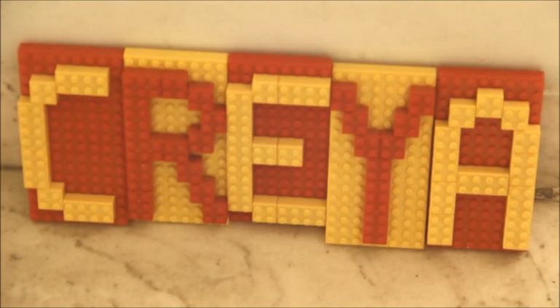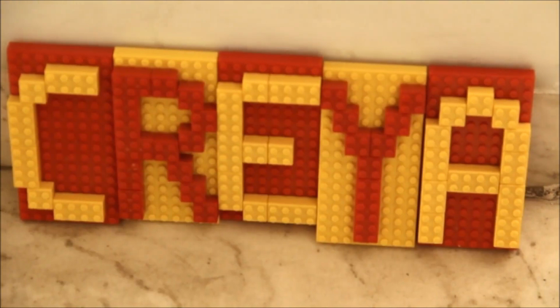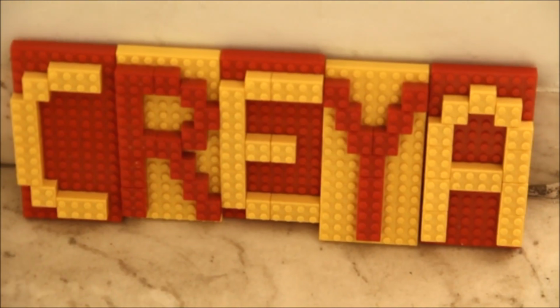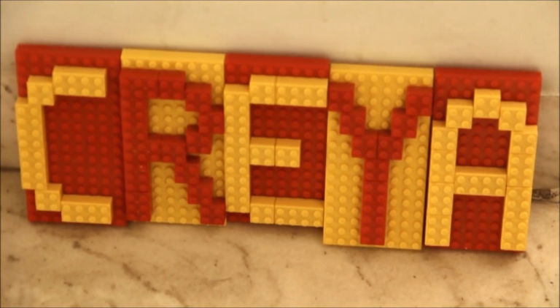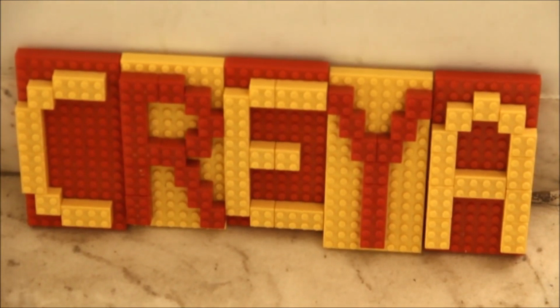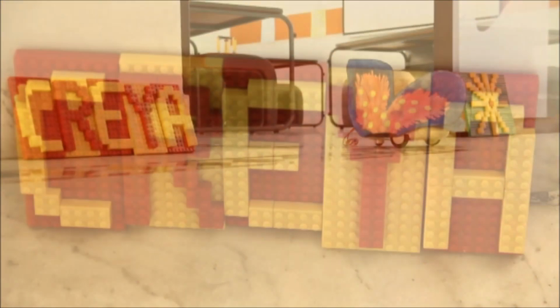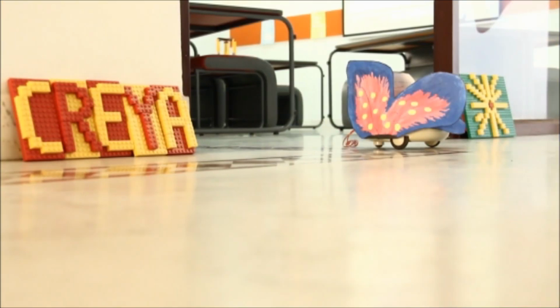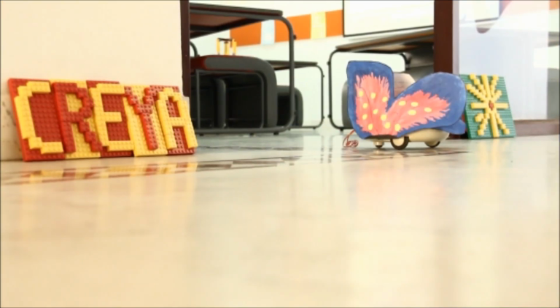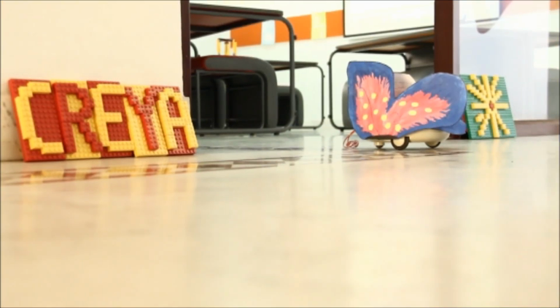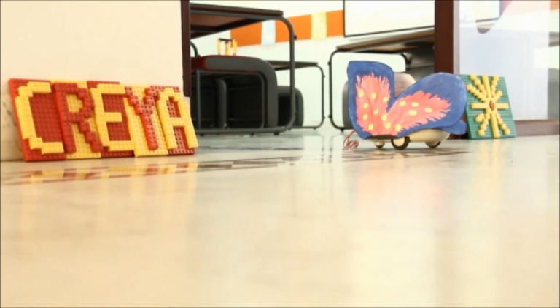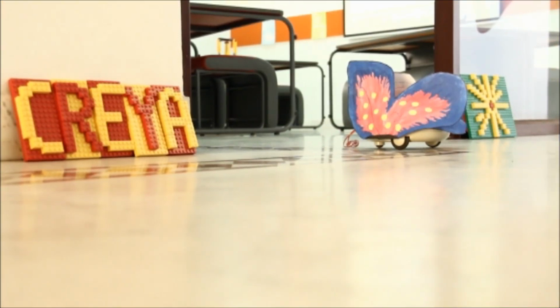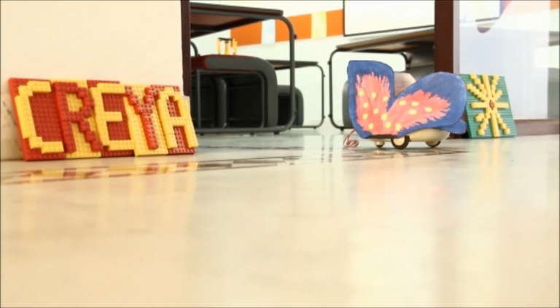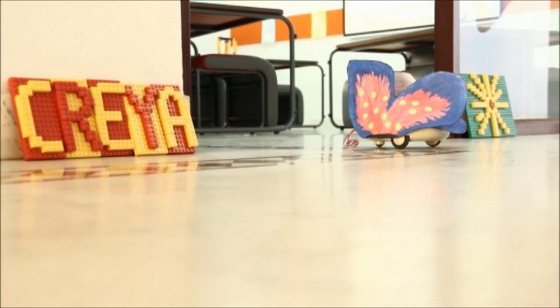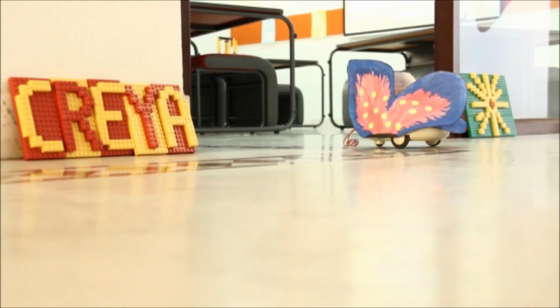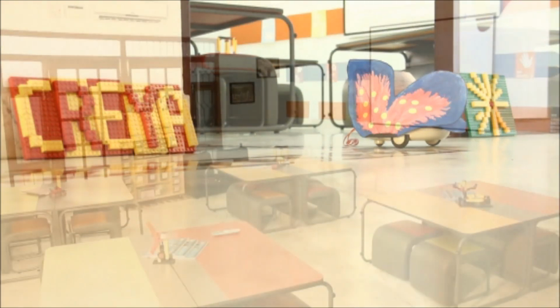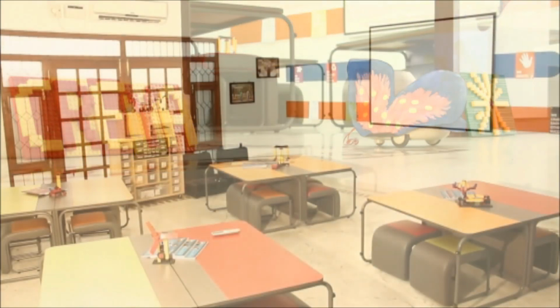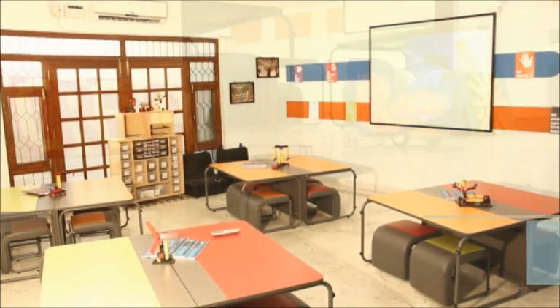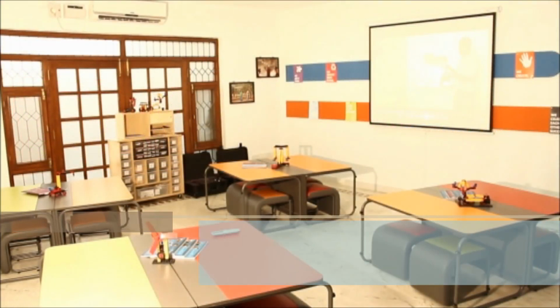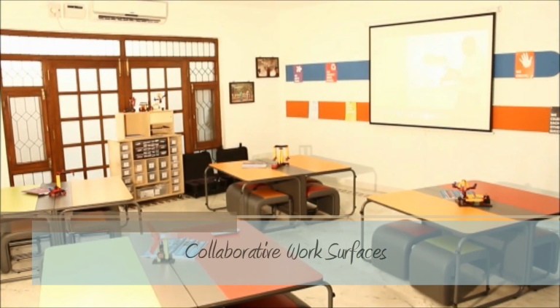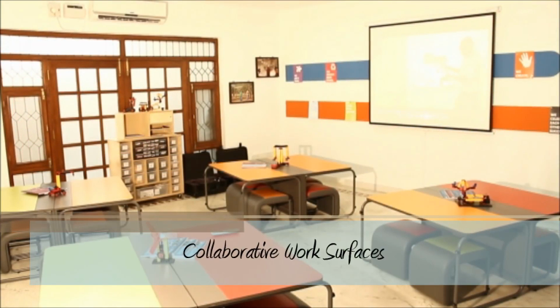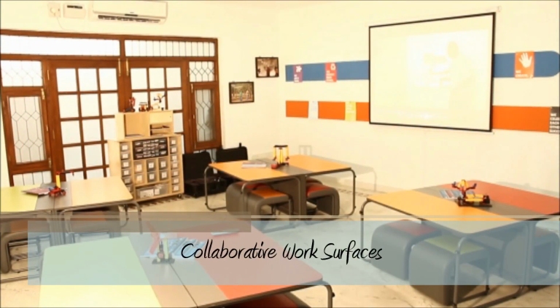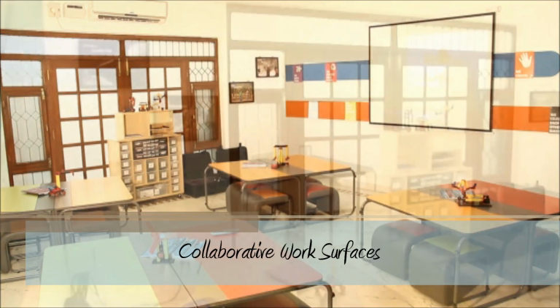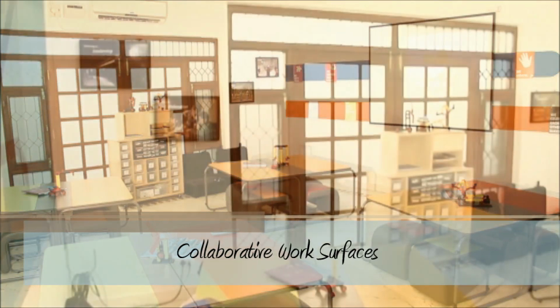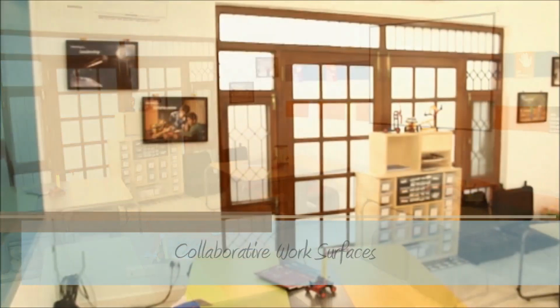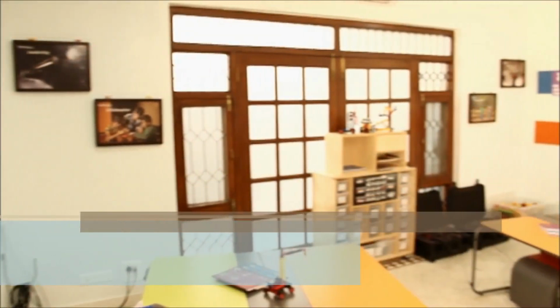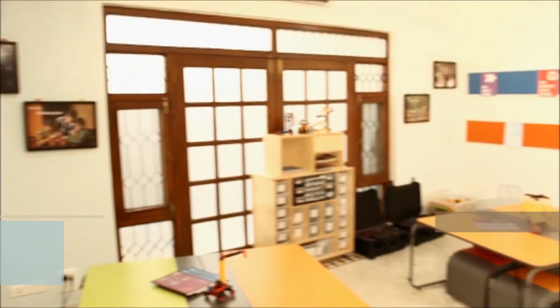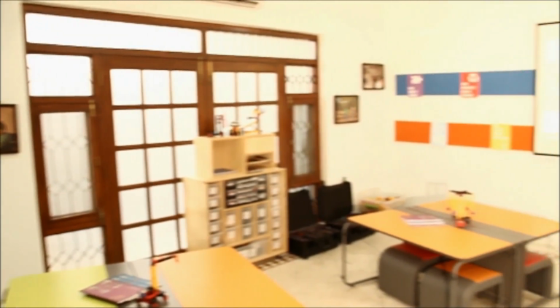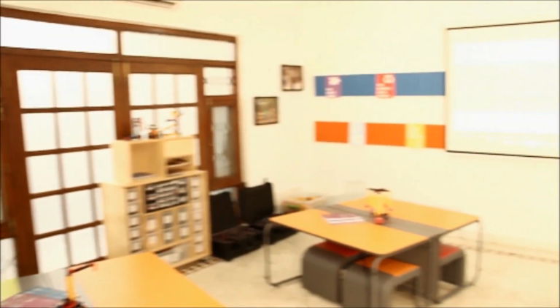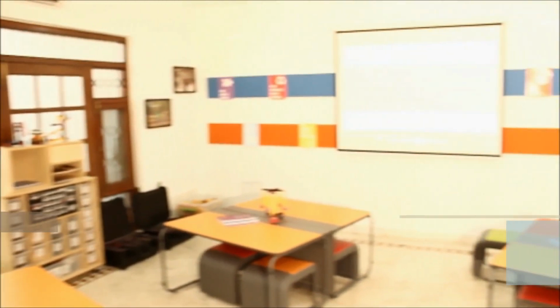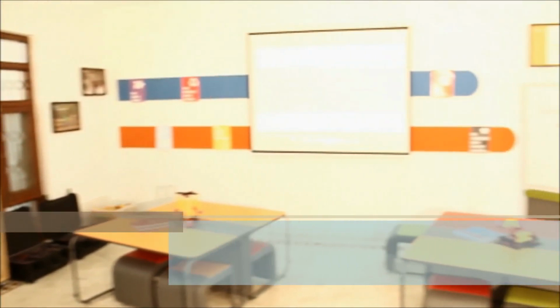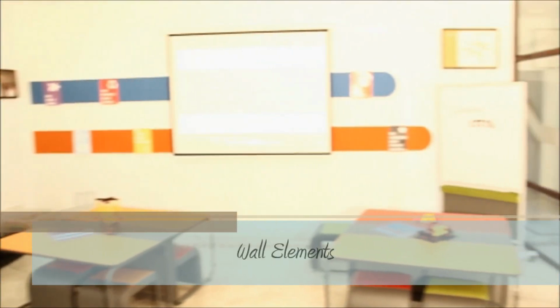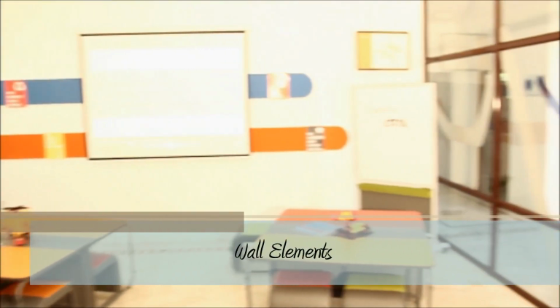The CREA studio is a refreshingly colorful place that is designed to encourage students to think freely and creatively and to apply their learning to solve real-world problems.